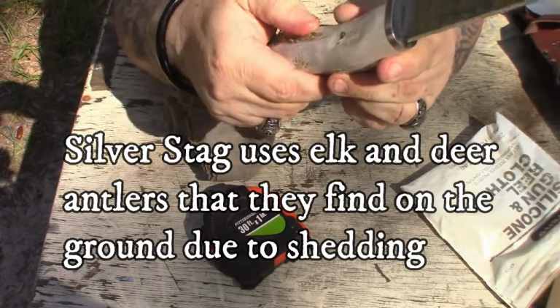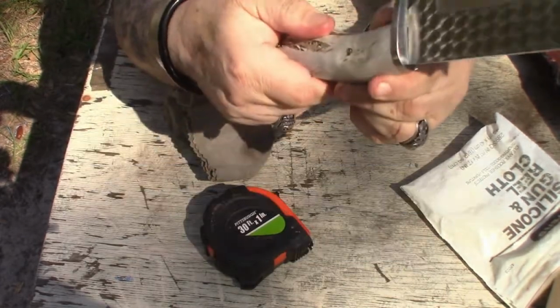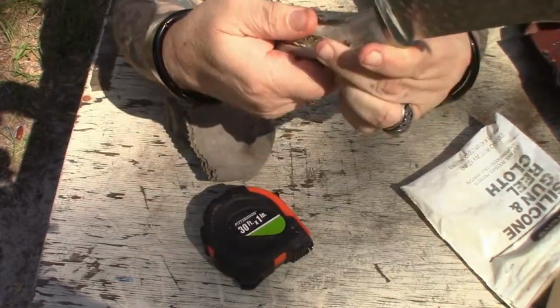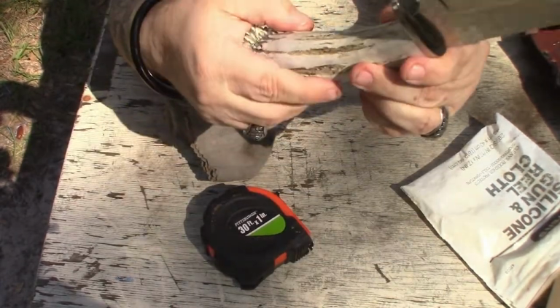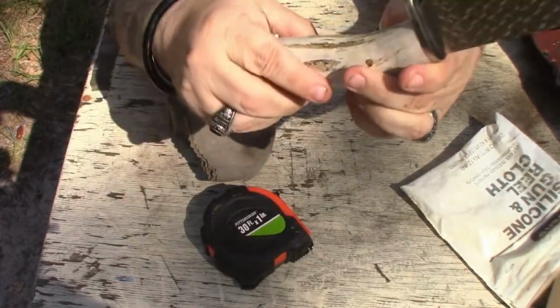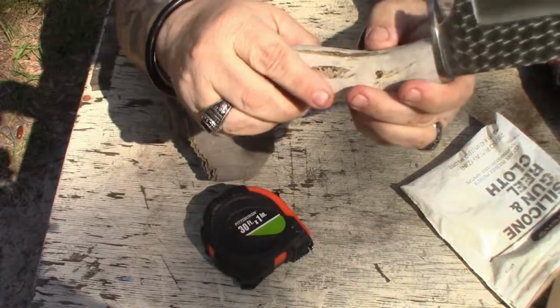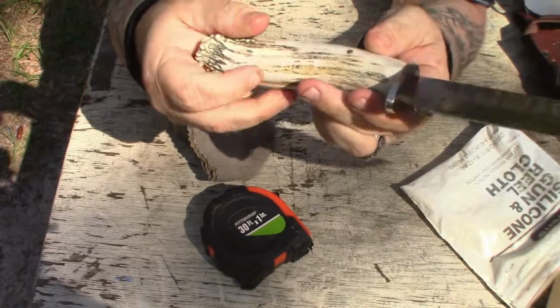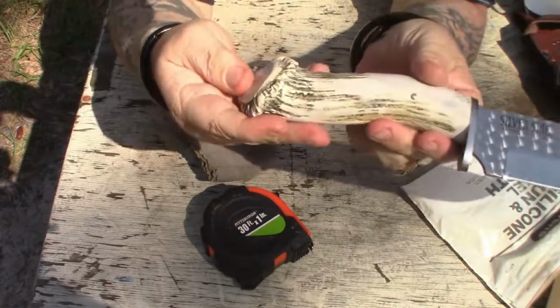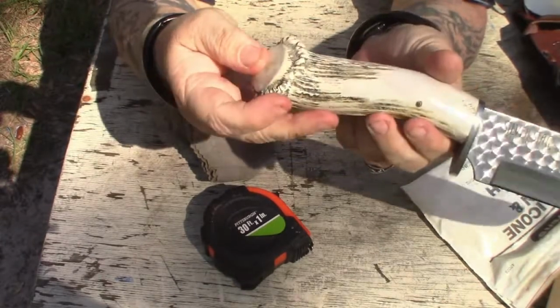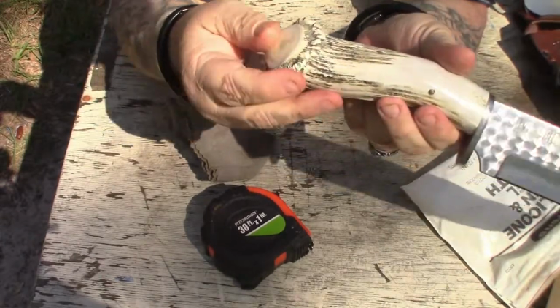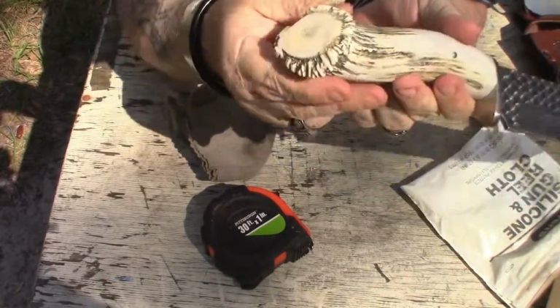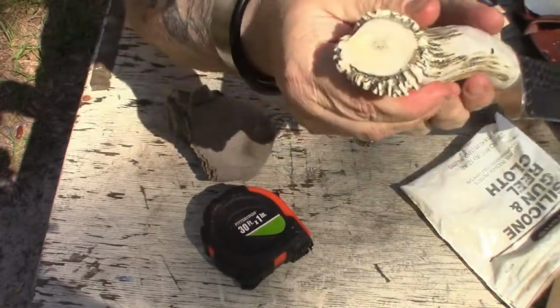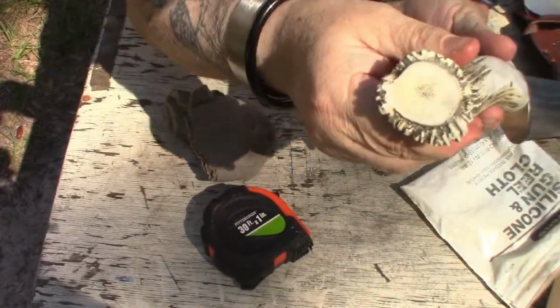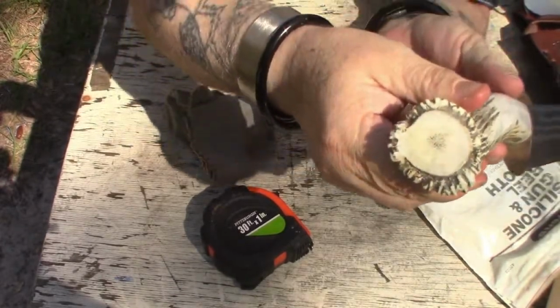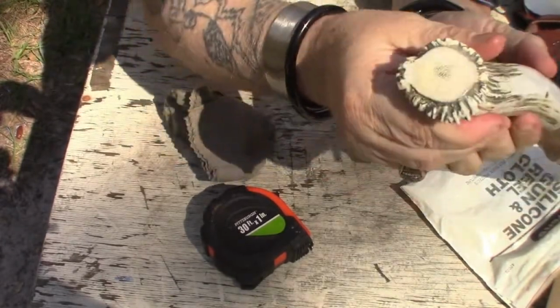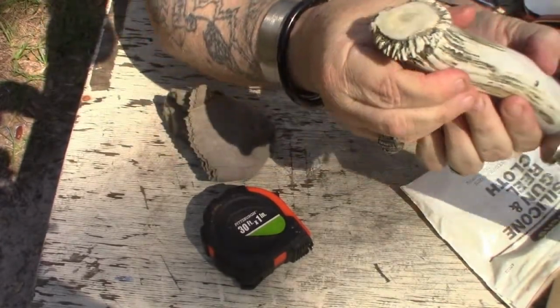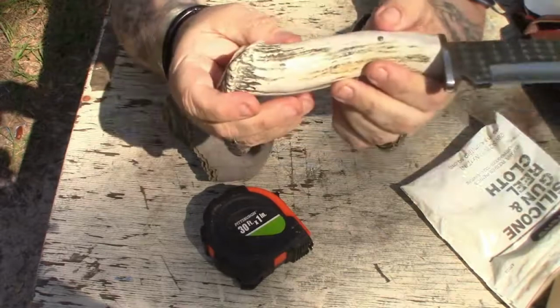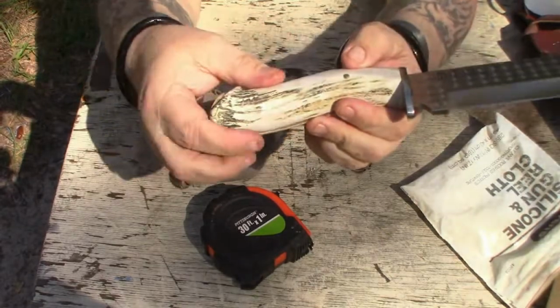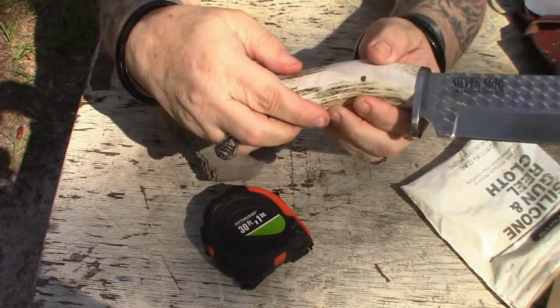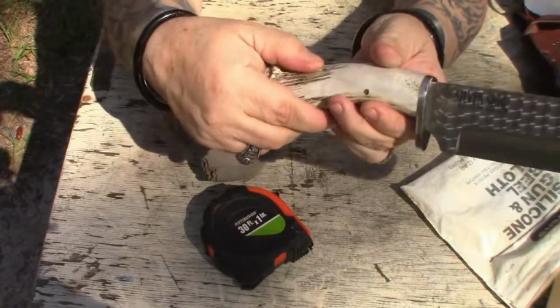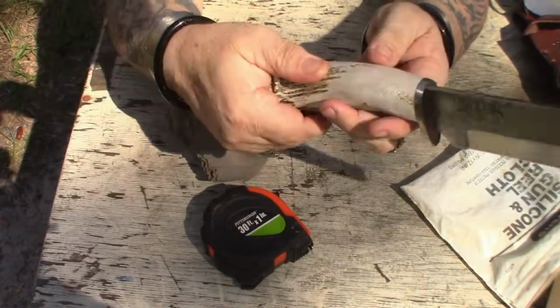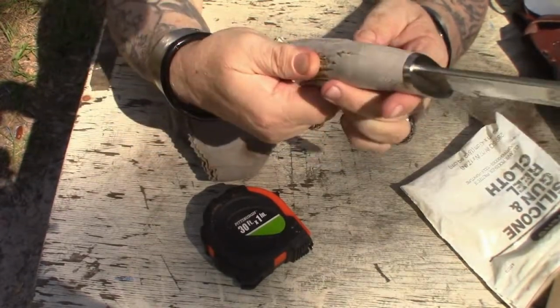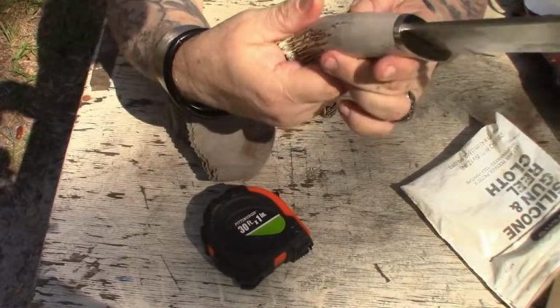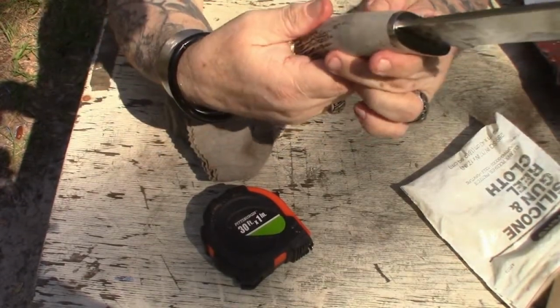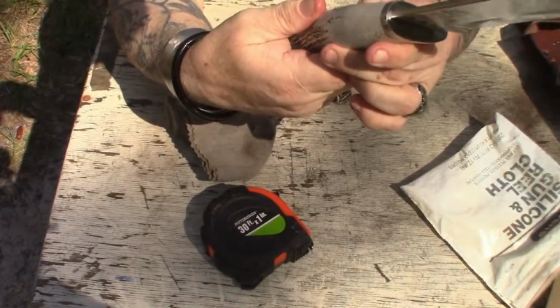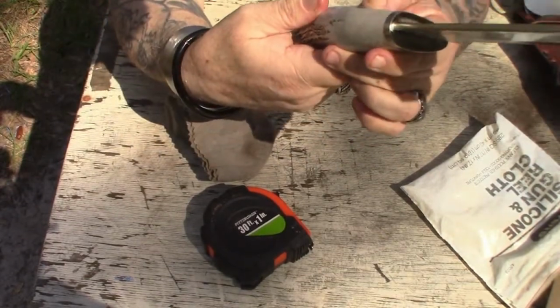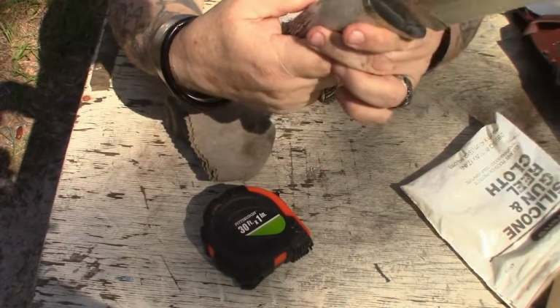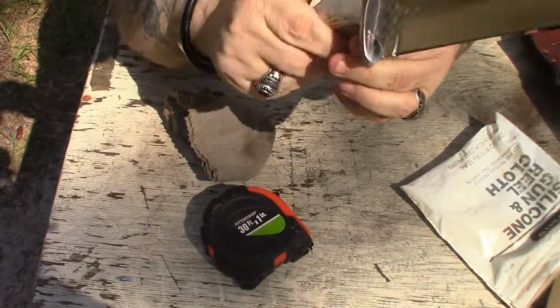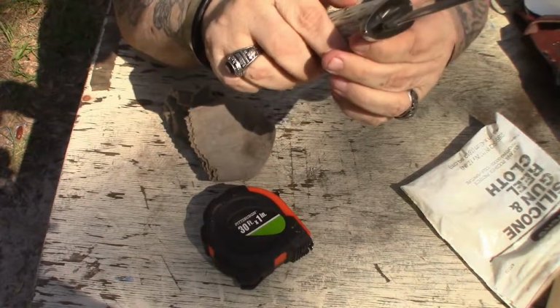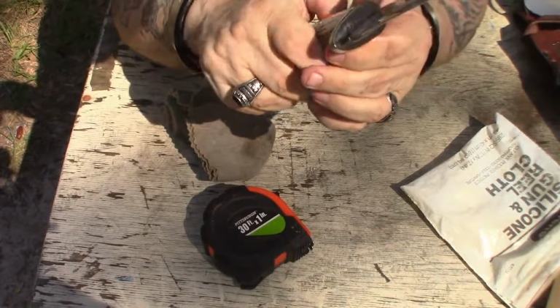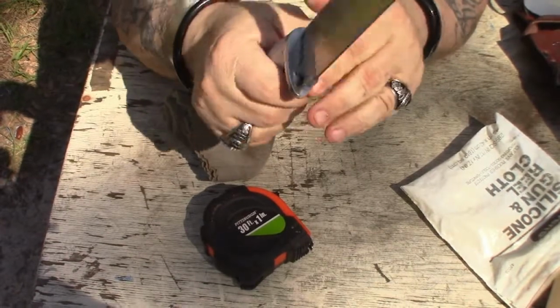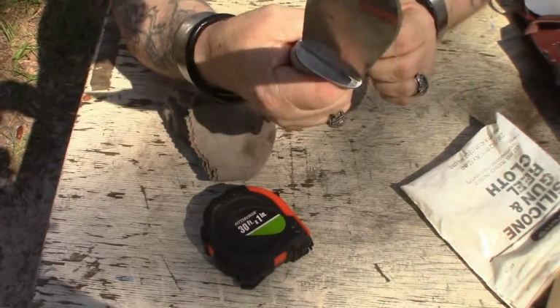The horn handle is very unique. You can tell it's a bone-like material, very polished, very interesting. They're all different — each one is going to be different.